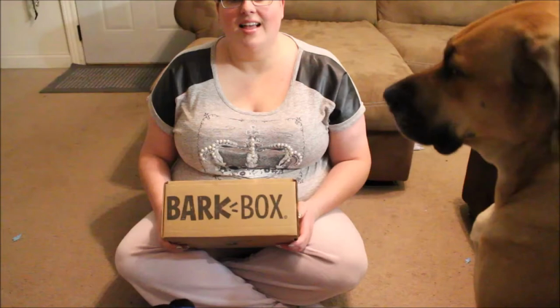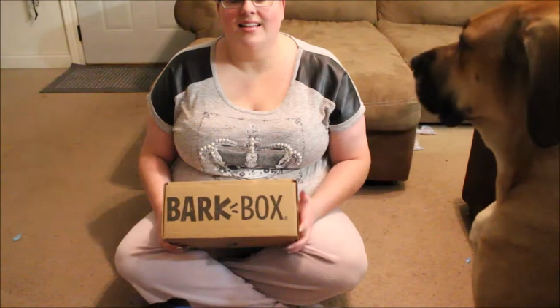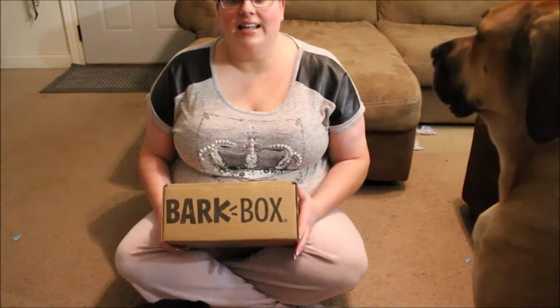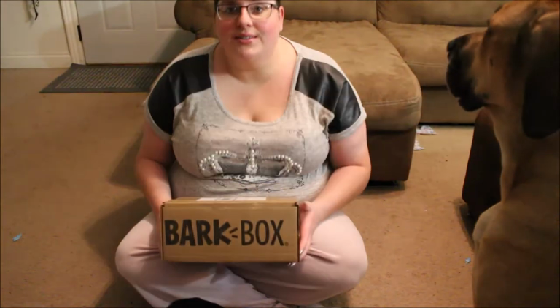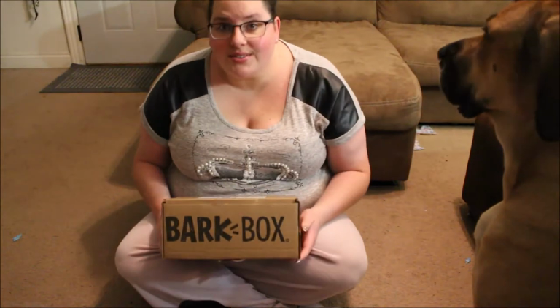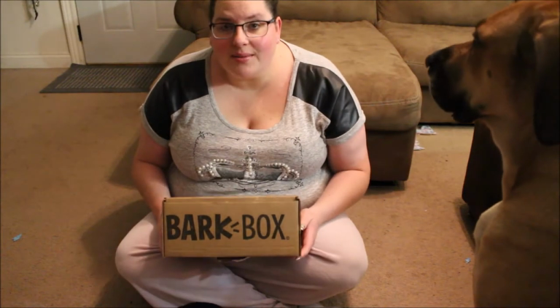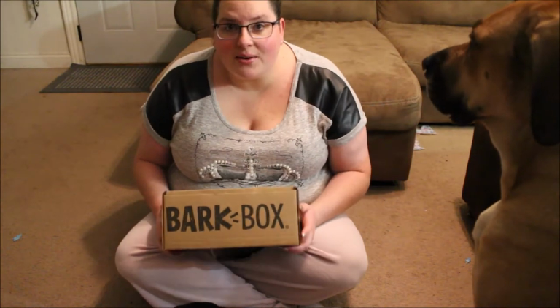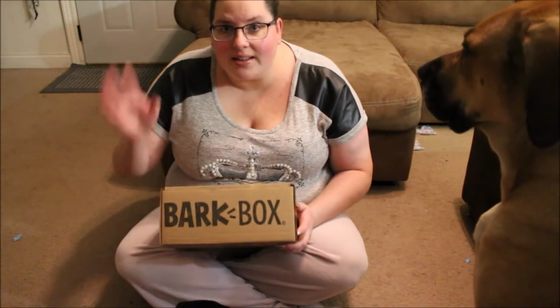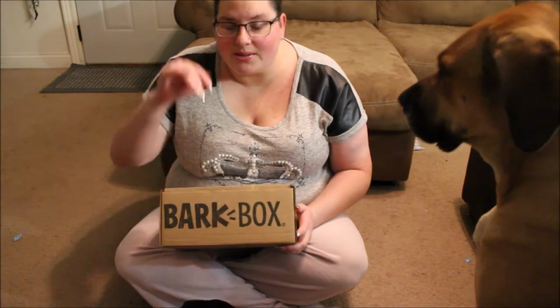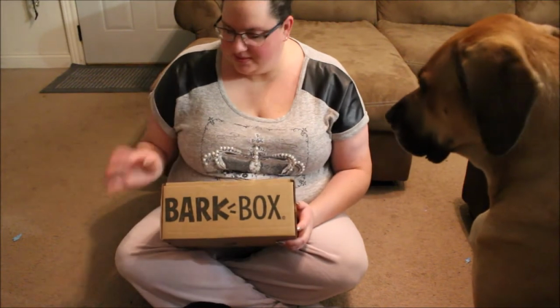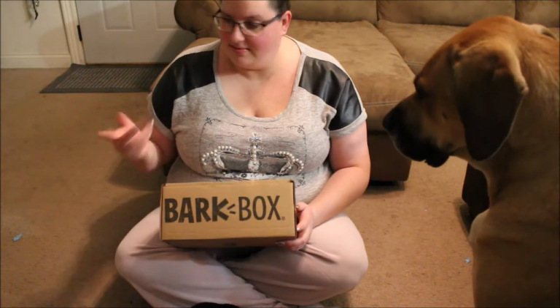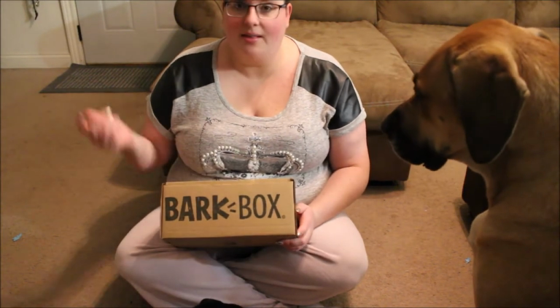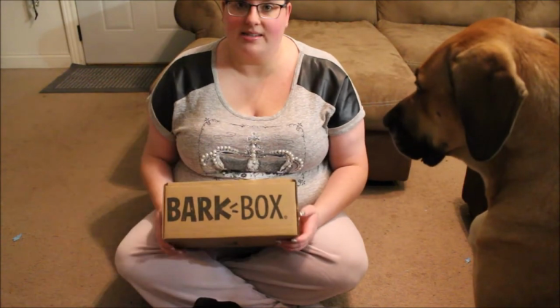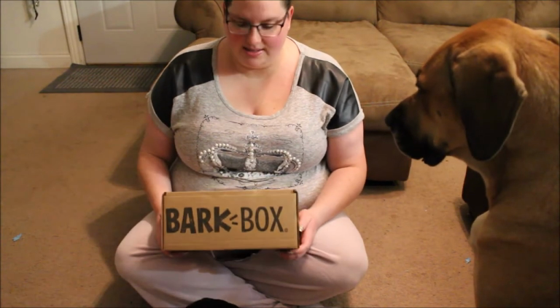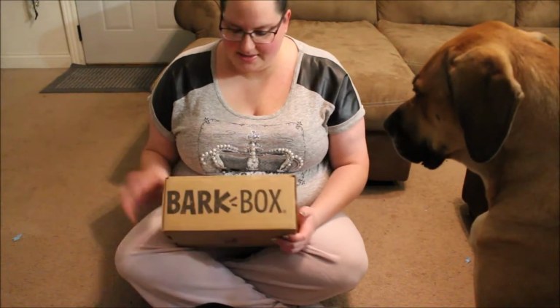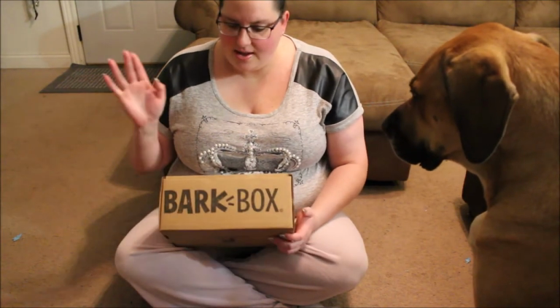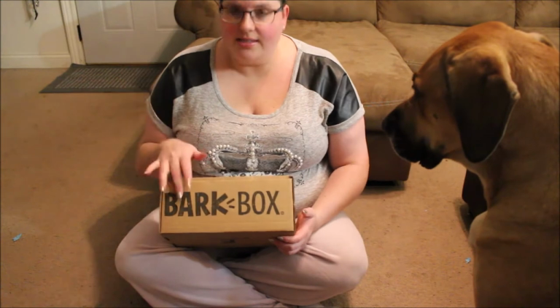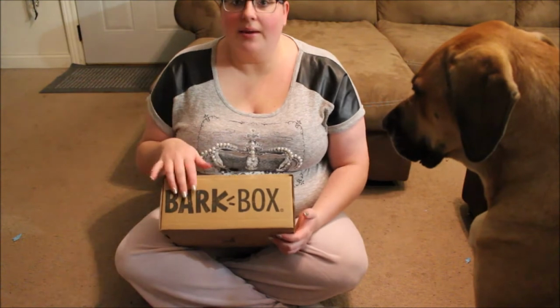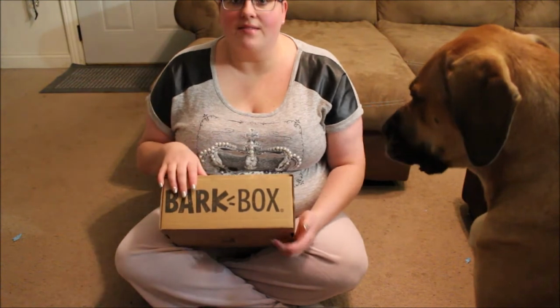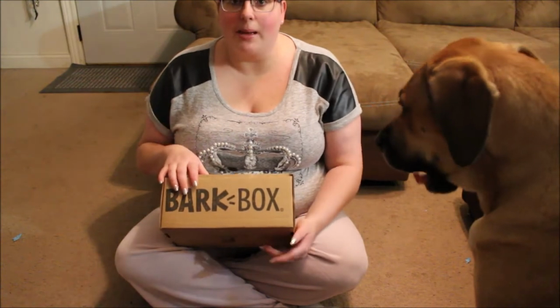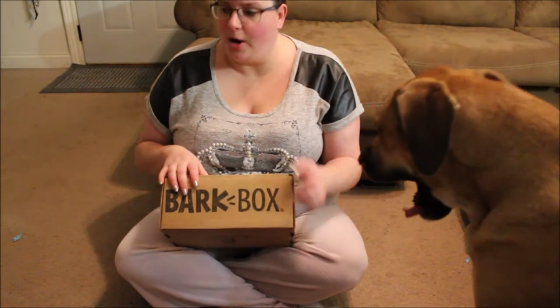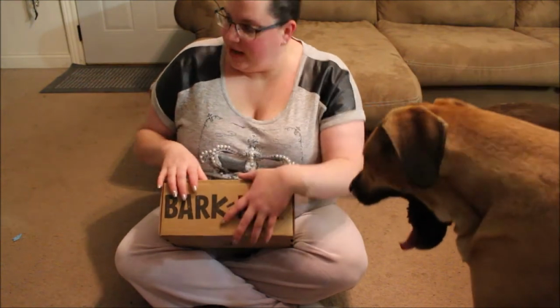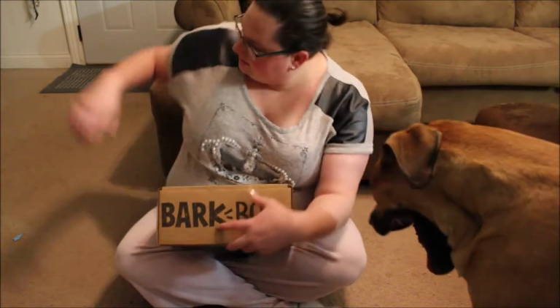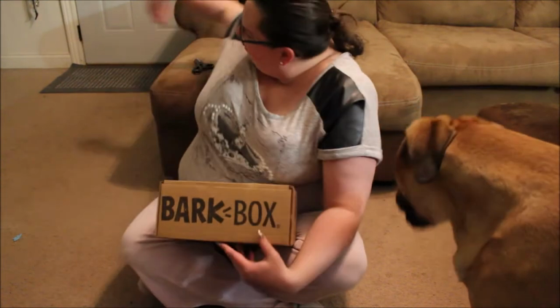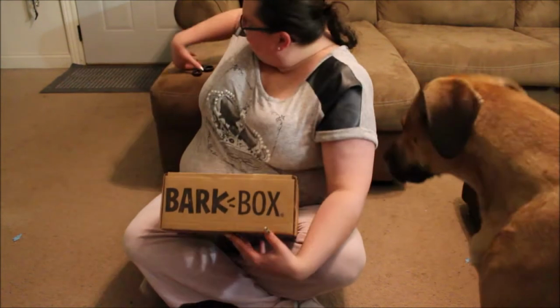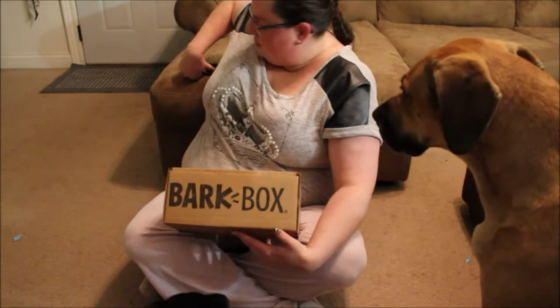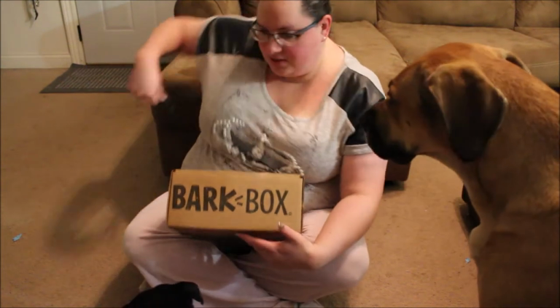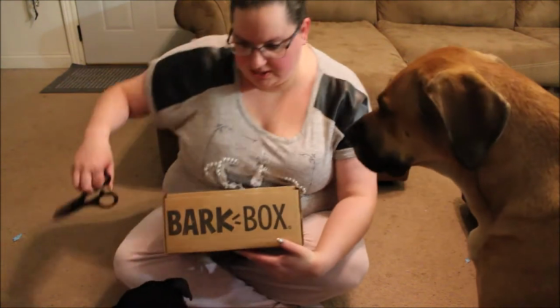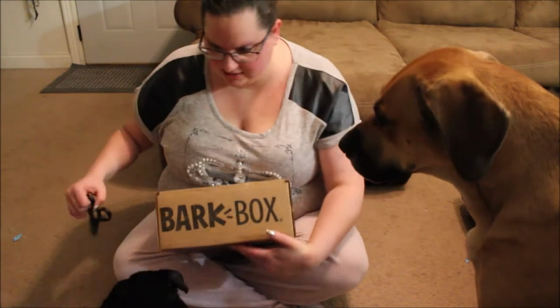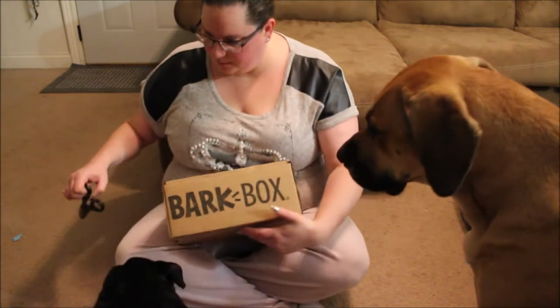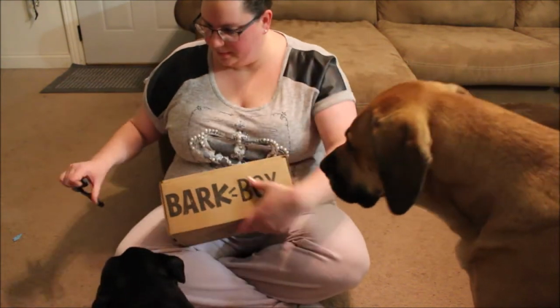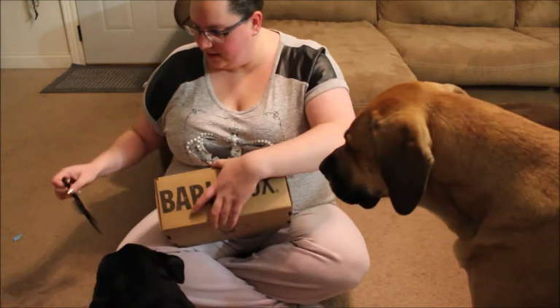Hello! I'm not quite in the picture but it's all about the dogs anyways. Today we have the BarkBox — this is the December BarkBox.